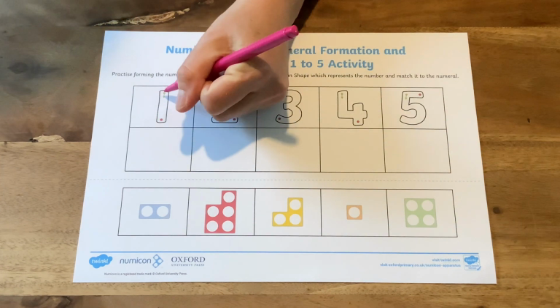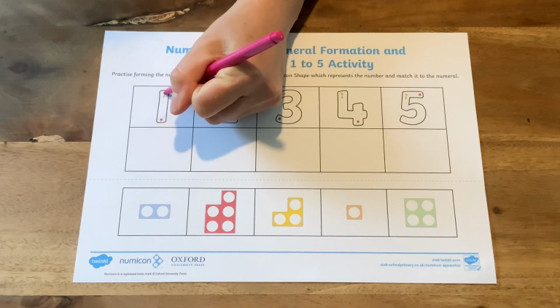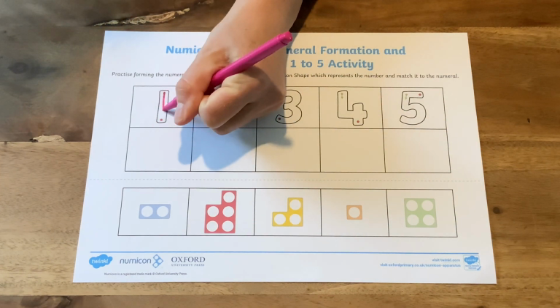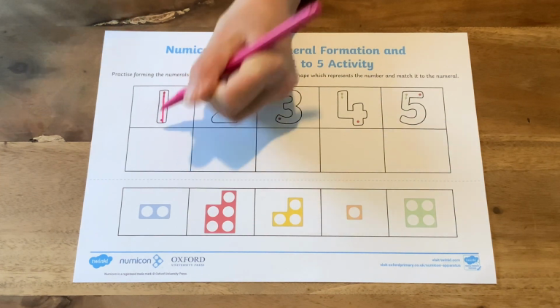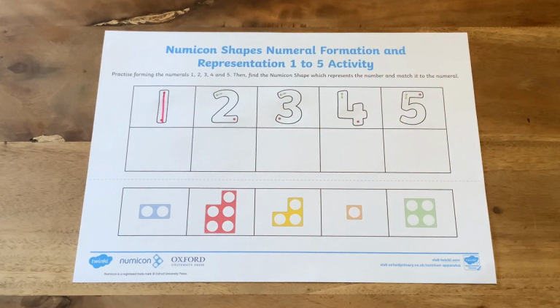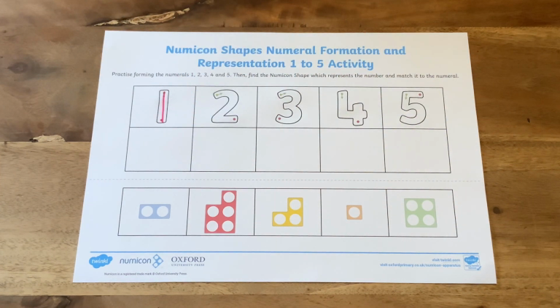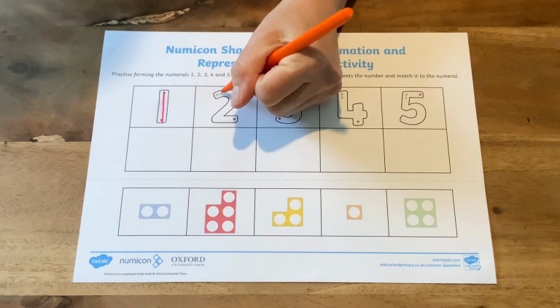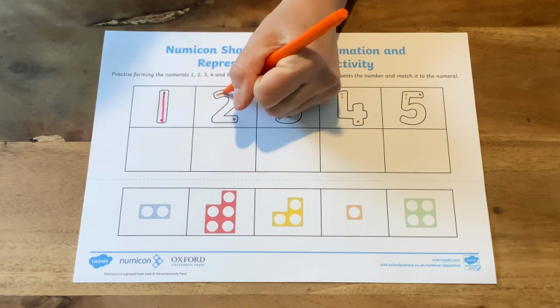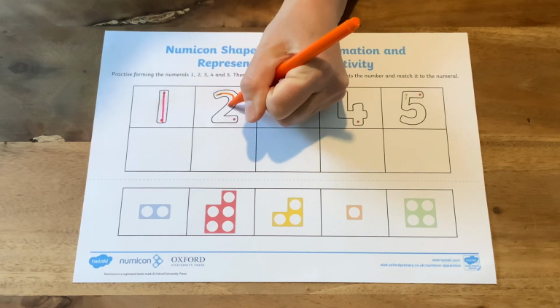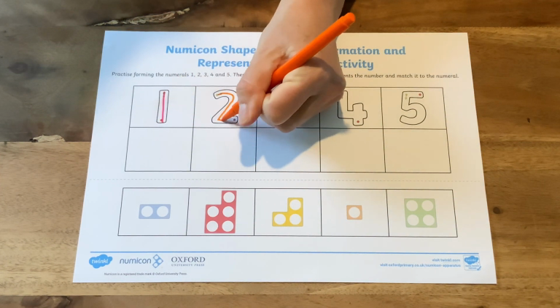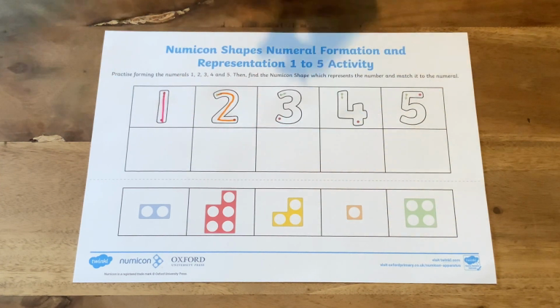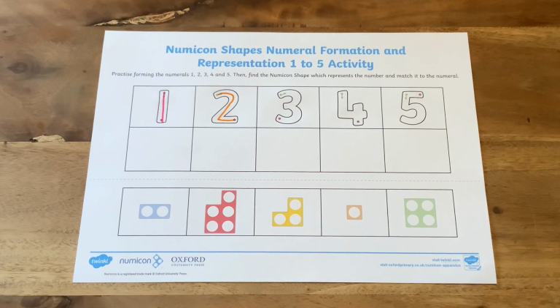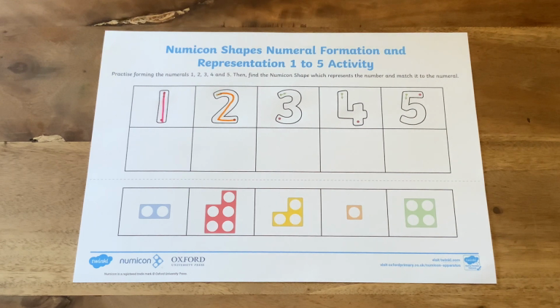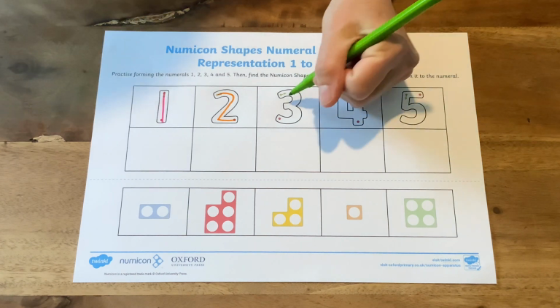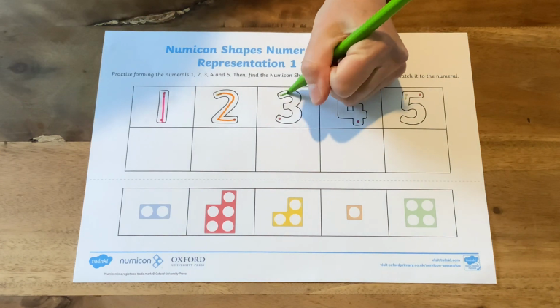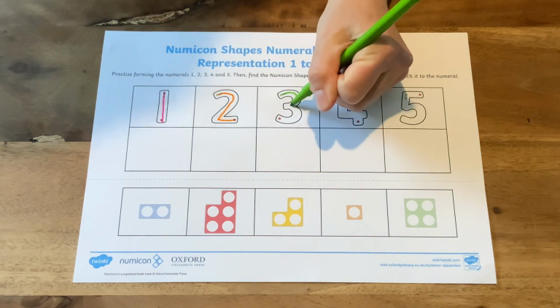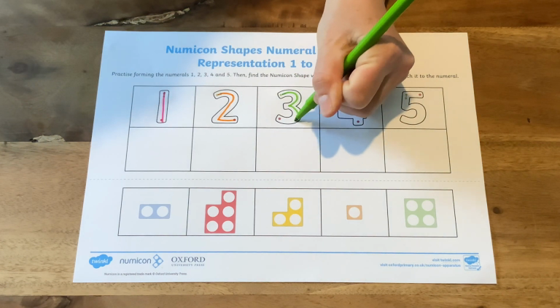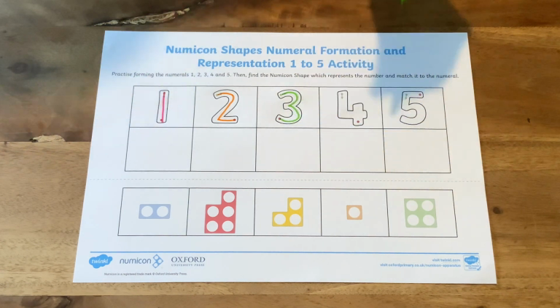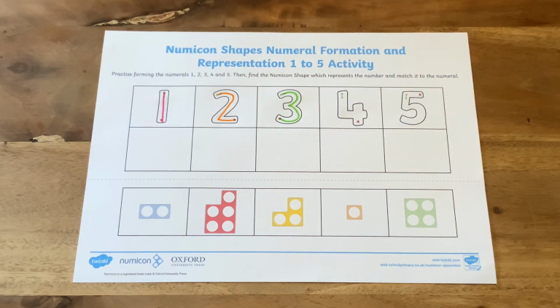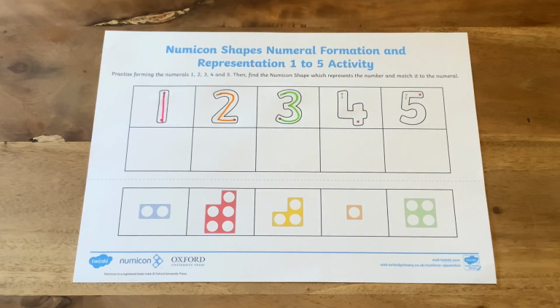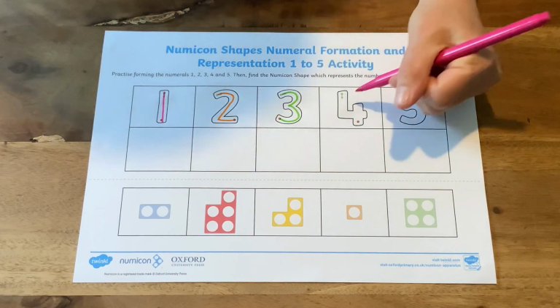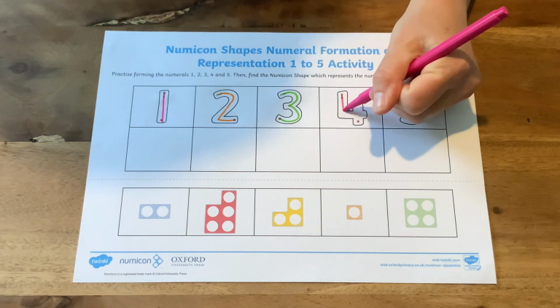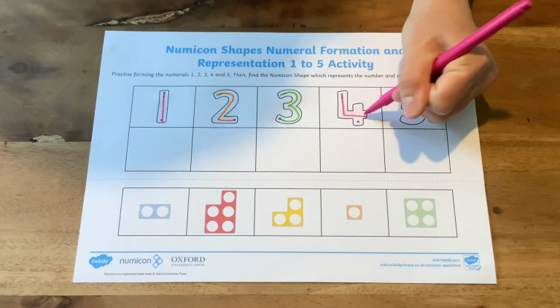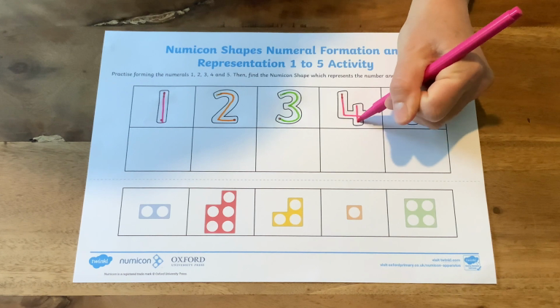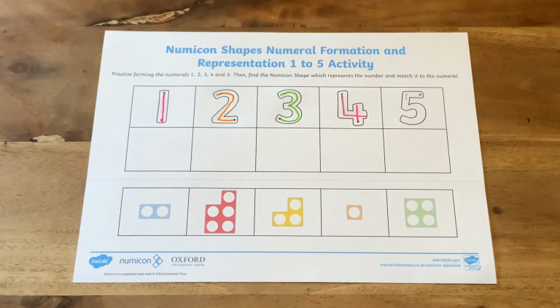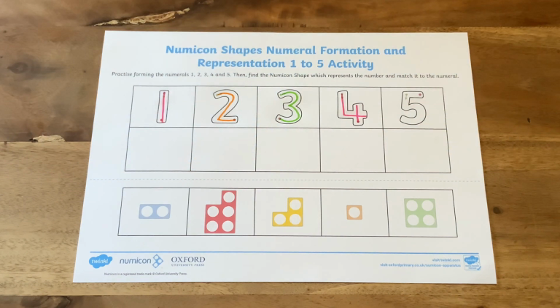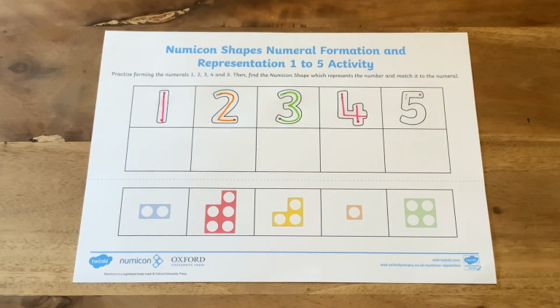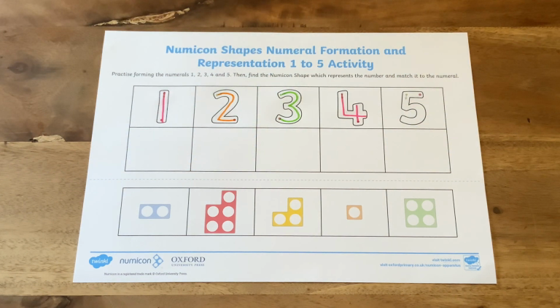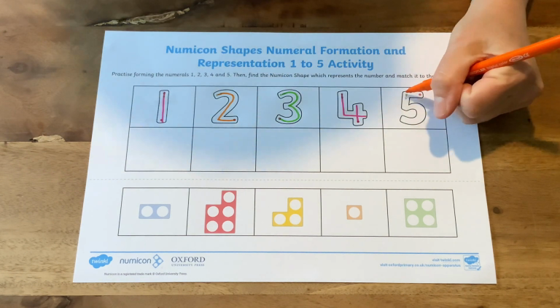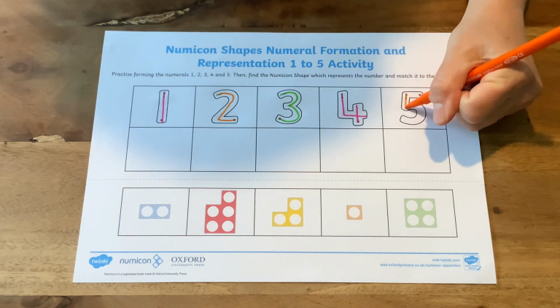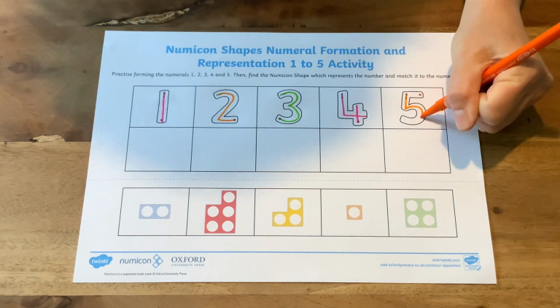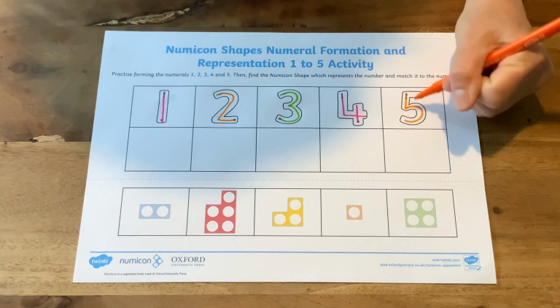Finally, children can carefully write in the numbers using their favourite colours. Encourage children to concentrate carefully on forming the numbers correctly. There are start arrows and finish dots on the sheet to help.